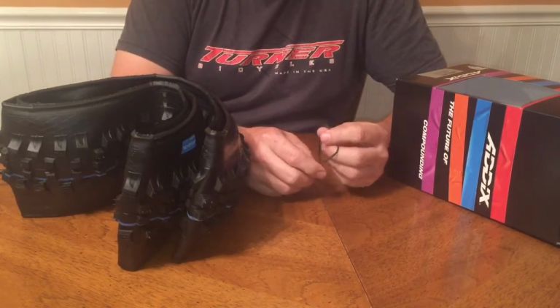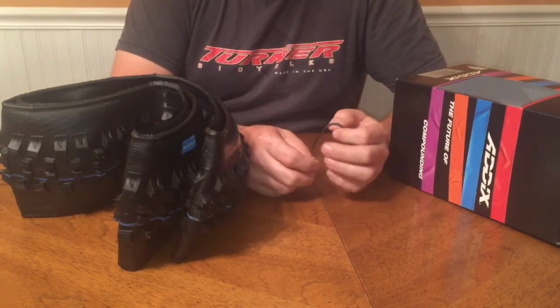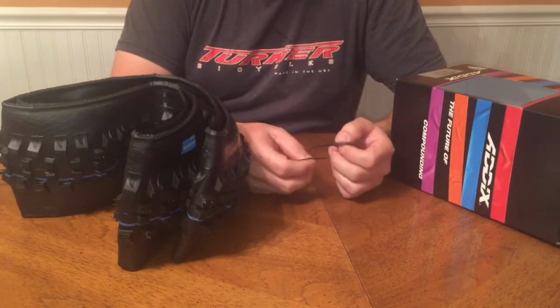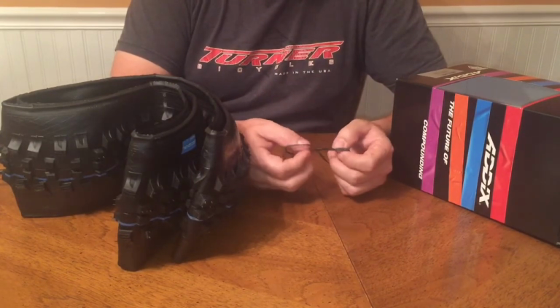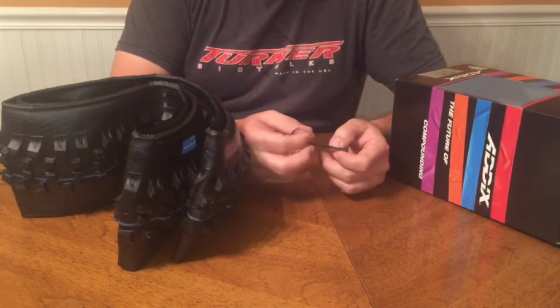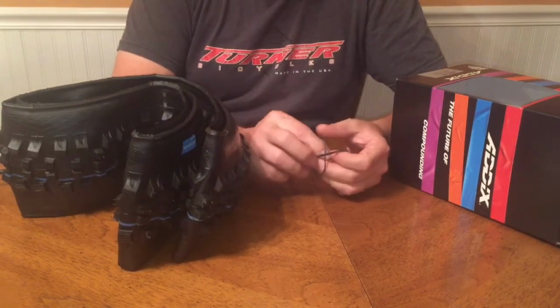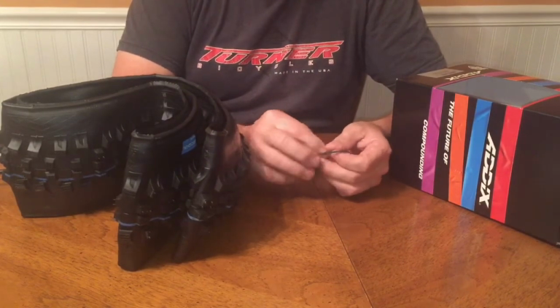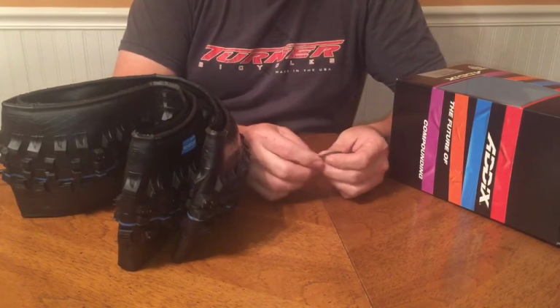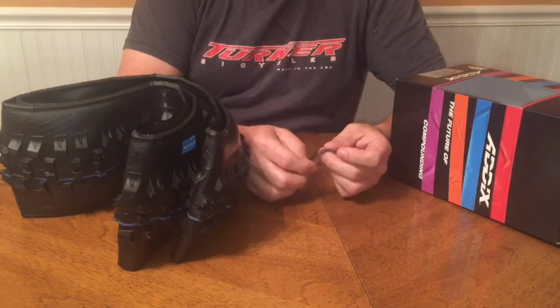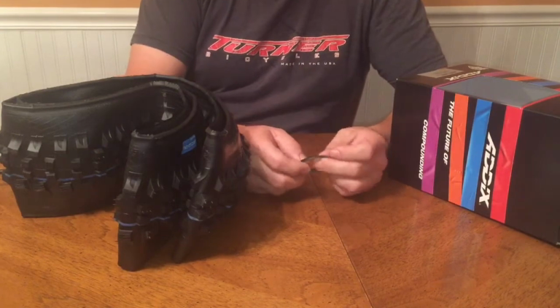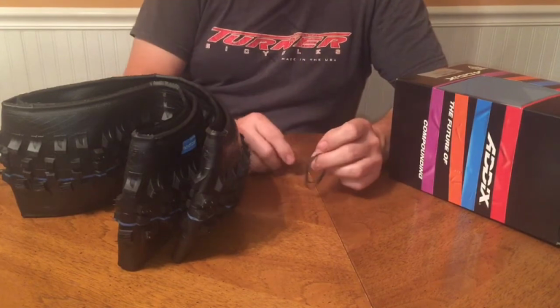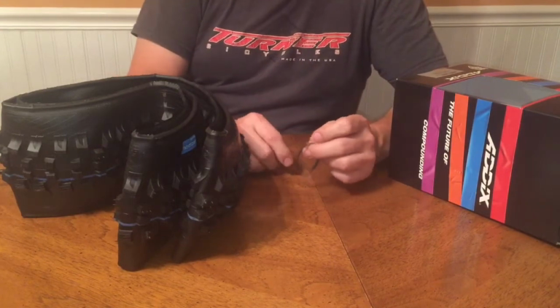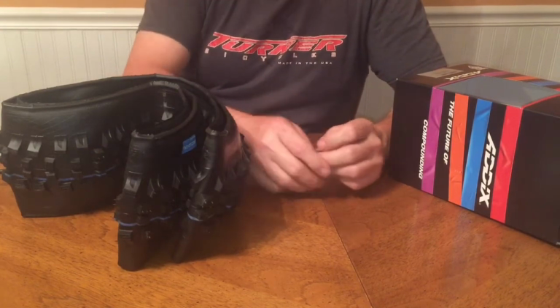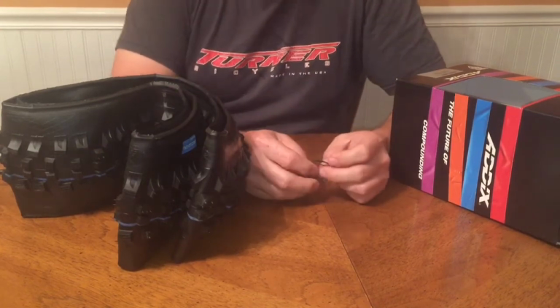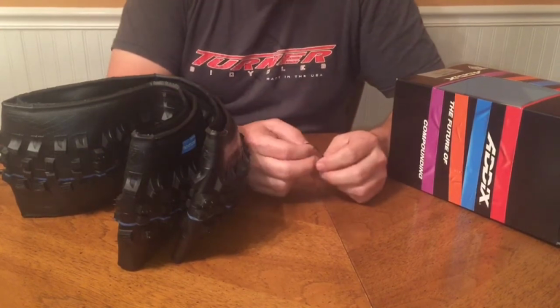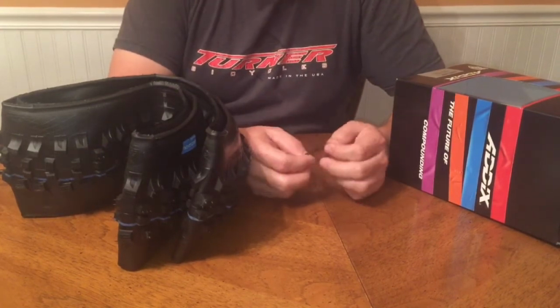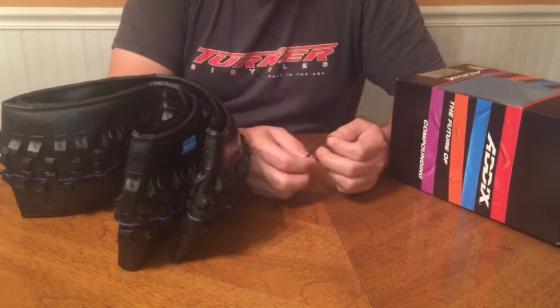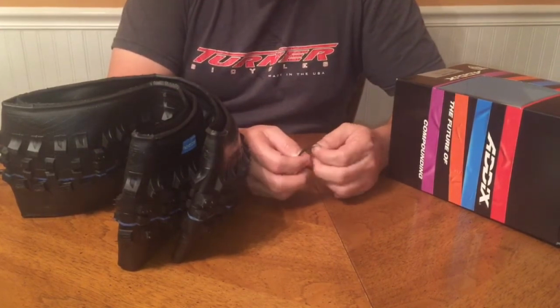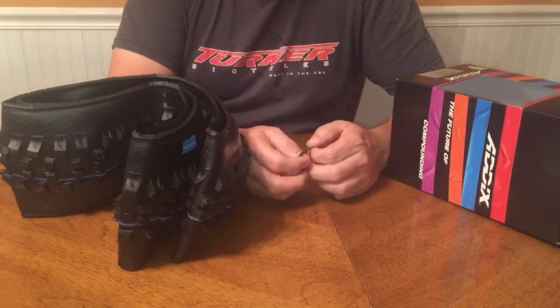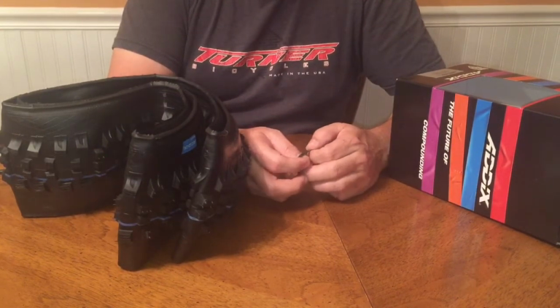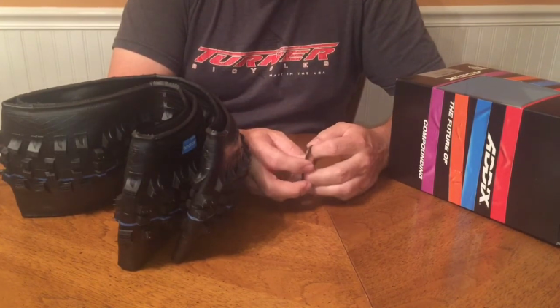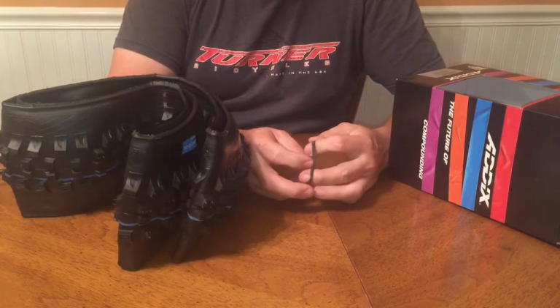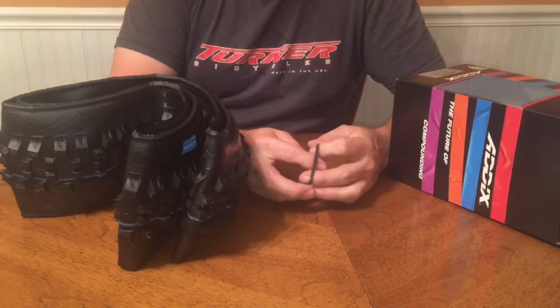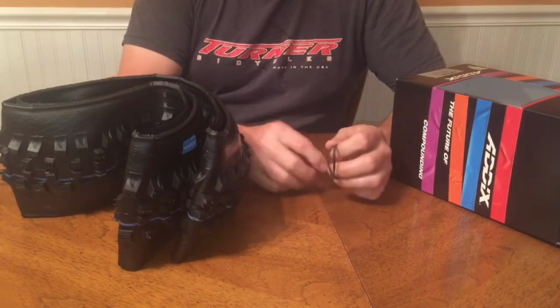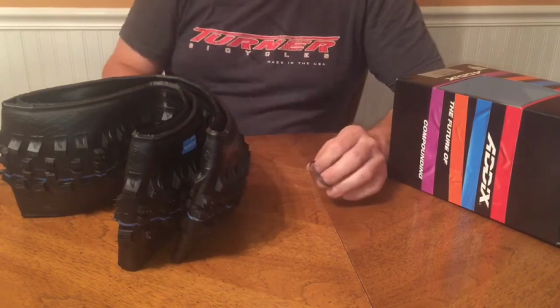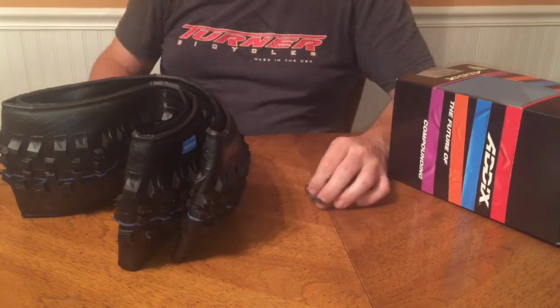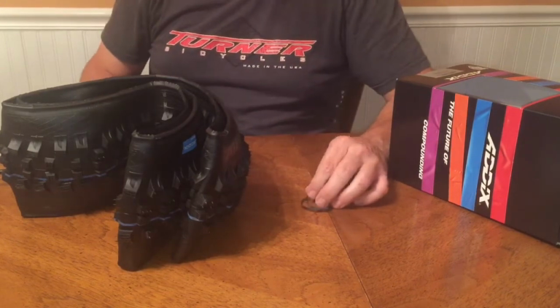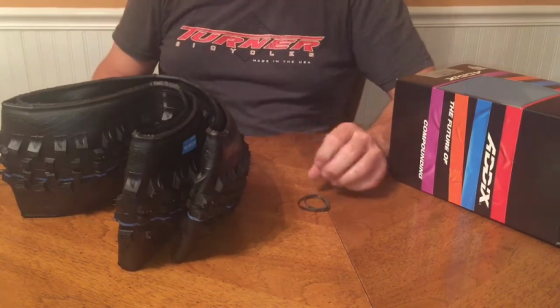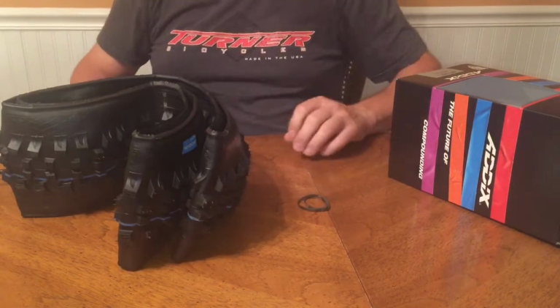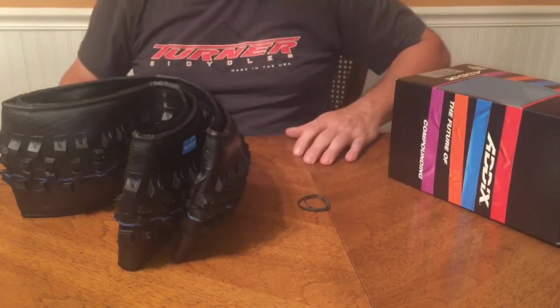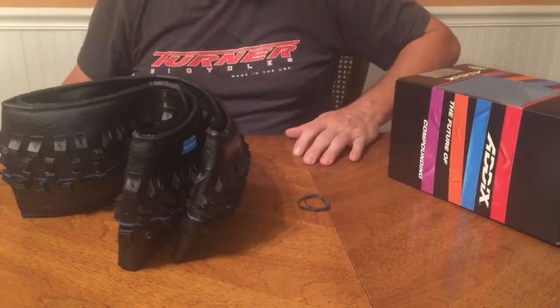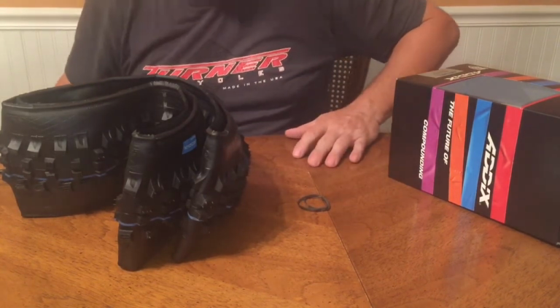It will be going on a Fox 36 RC2, using Envy M70 rims, and hopefully everything clears. I'll let you guys know in the next part of this video.